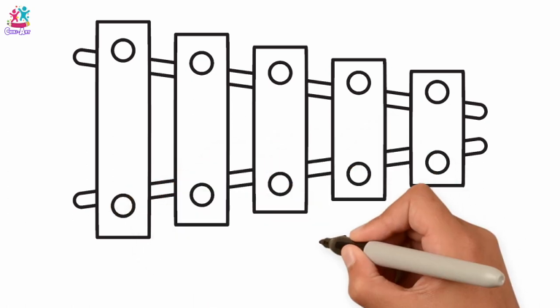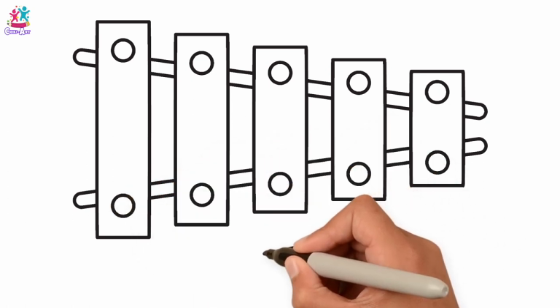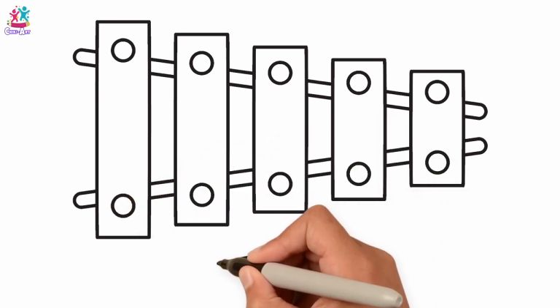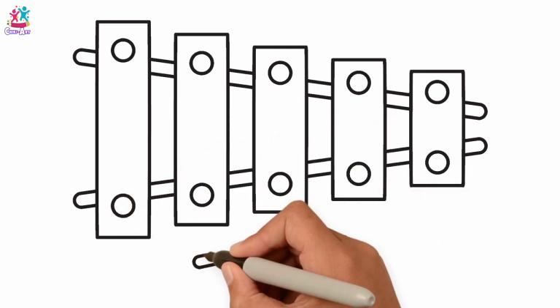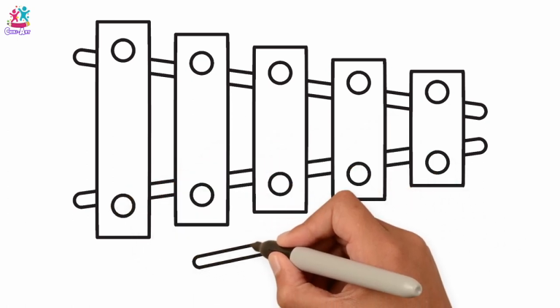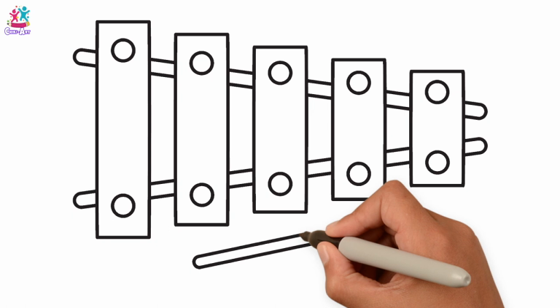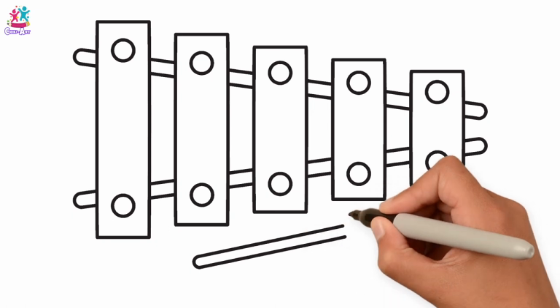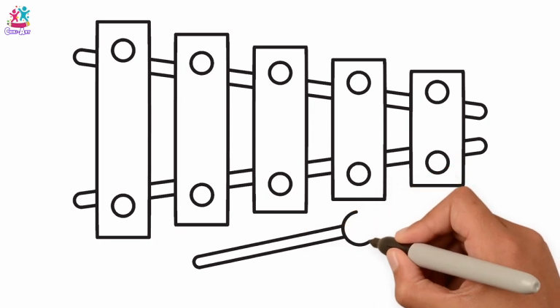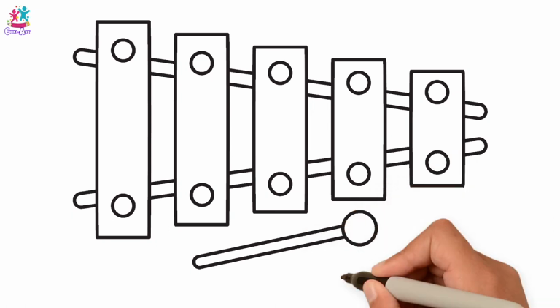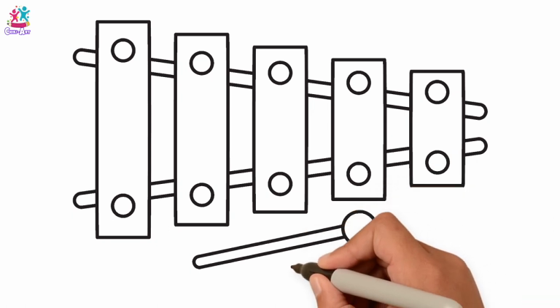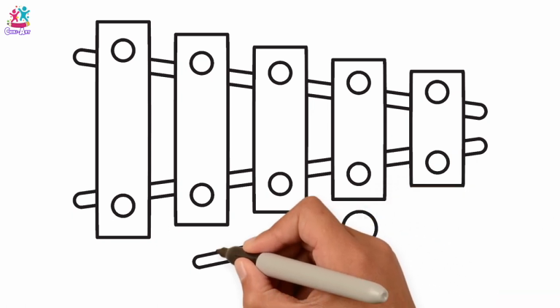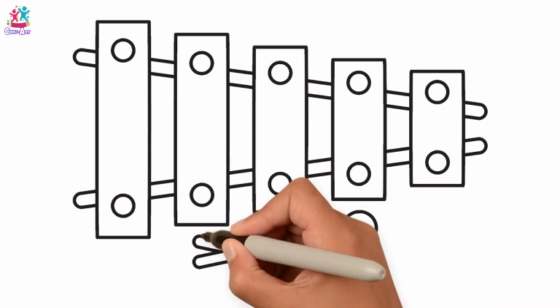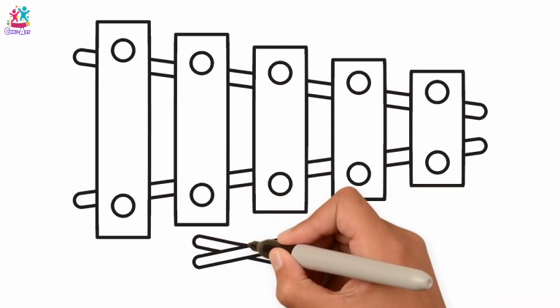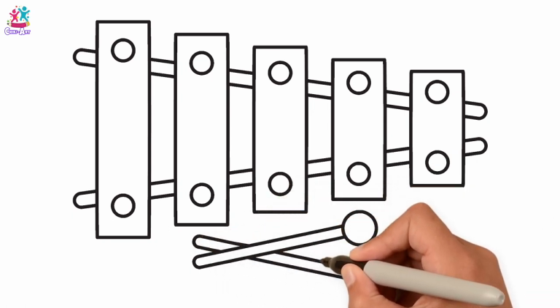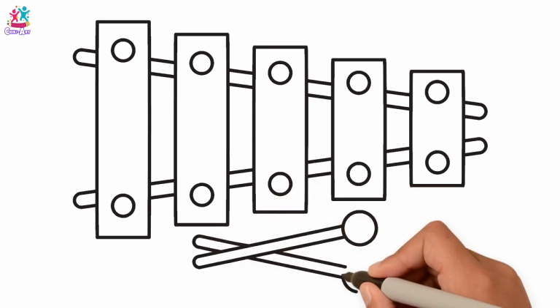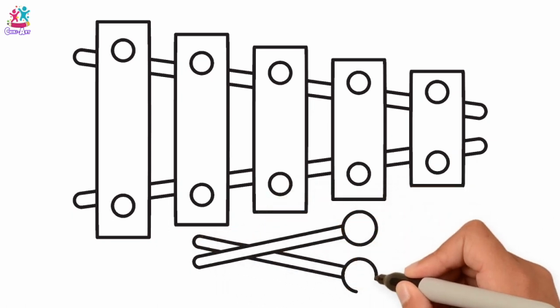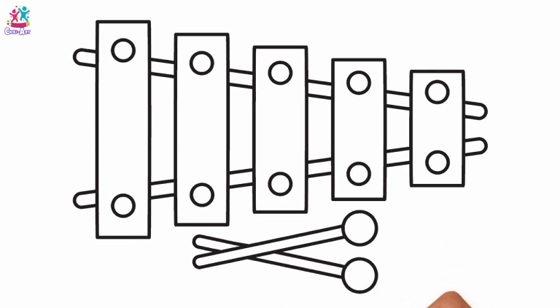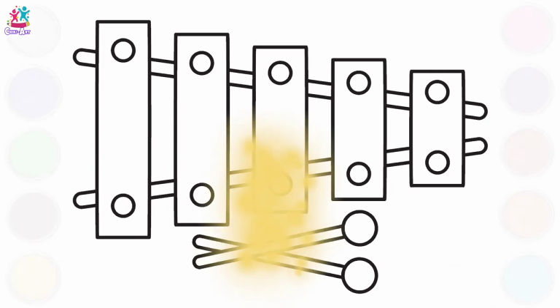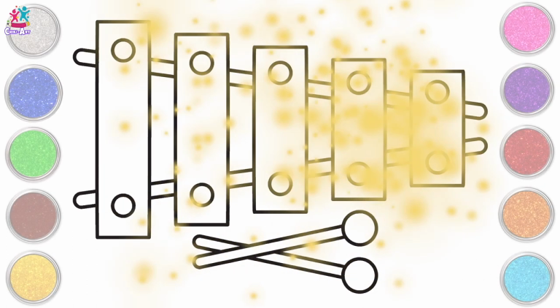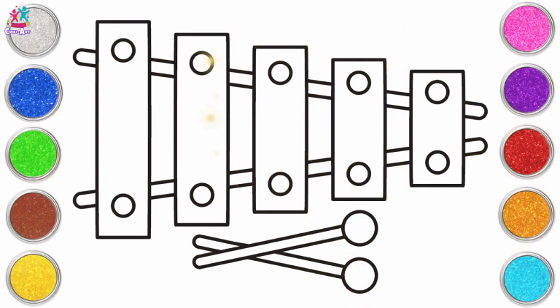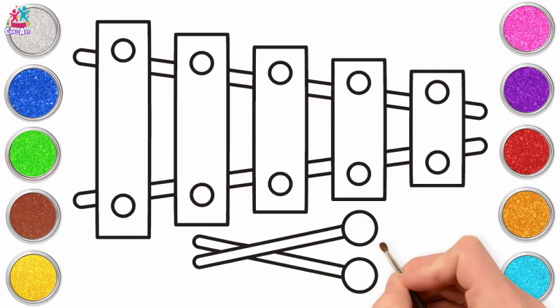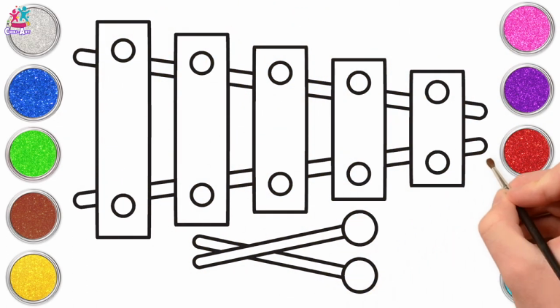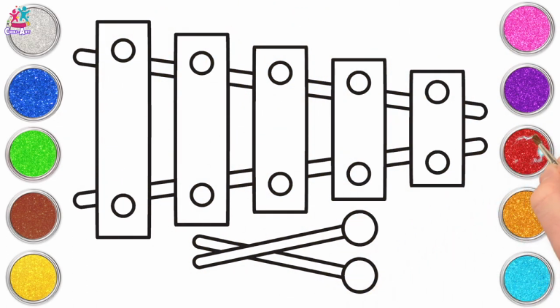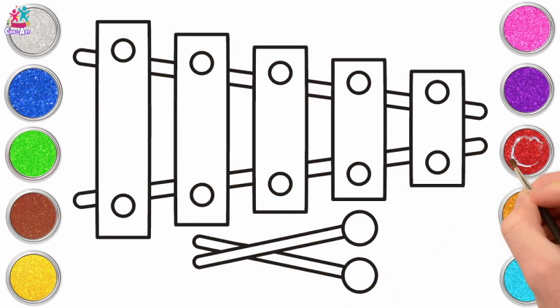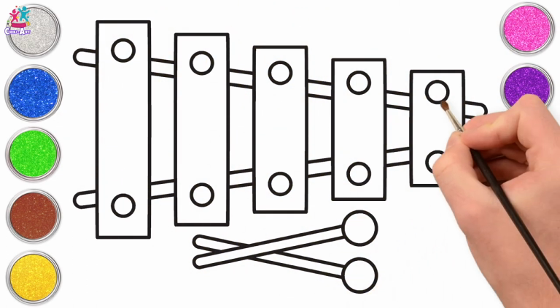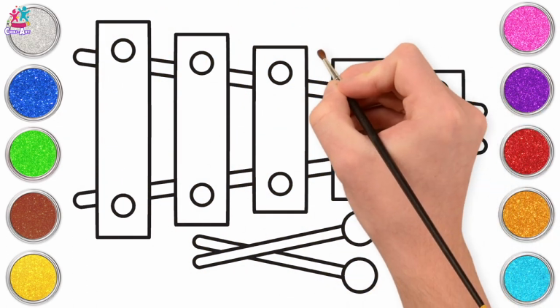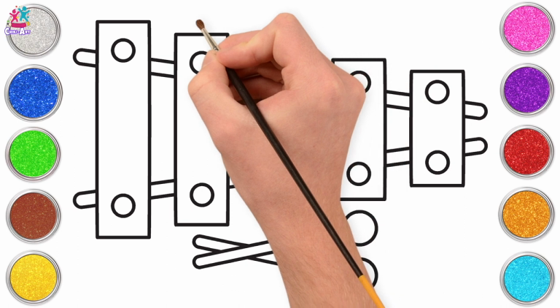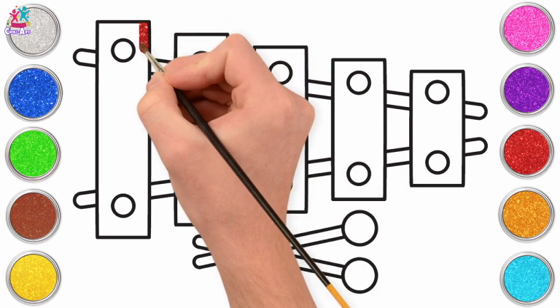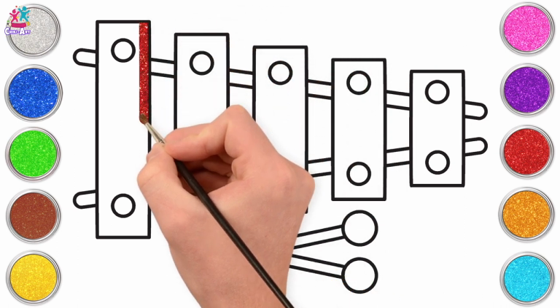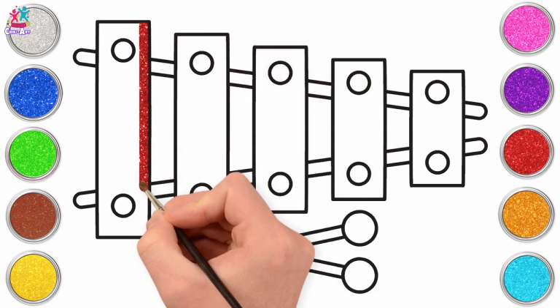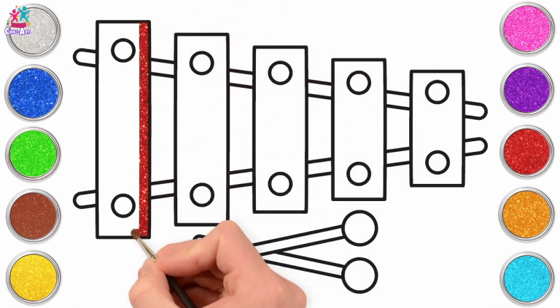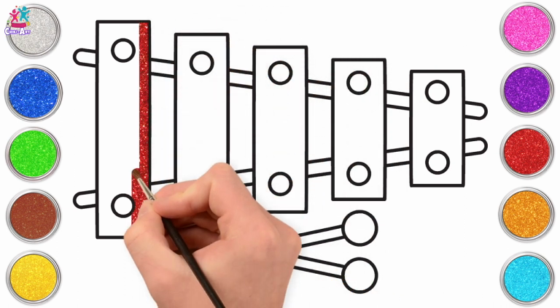Then we're going to draw our beaters — some long sticks with circular ends. Ready to paint! Starting with red, we're going to paint our first rectangle, taking care to paint around our circles.